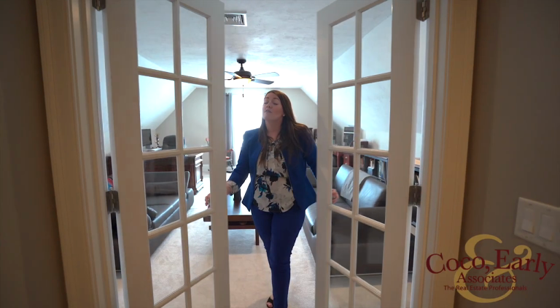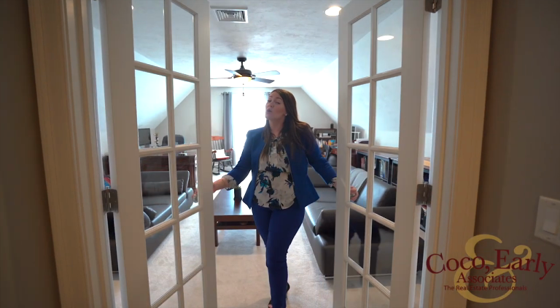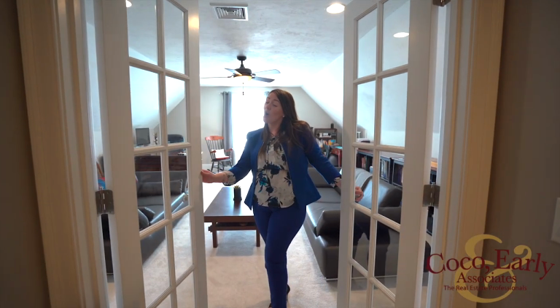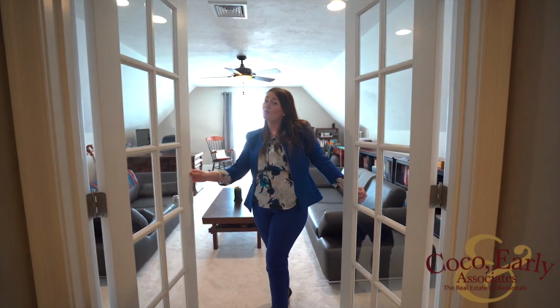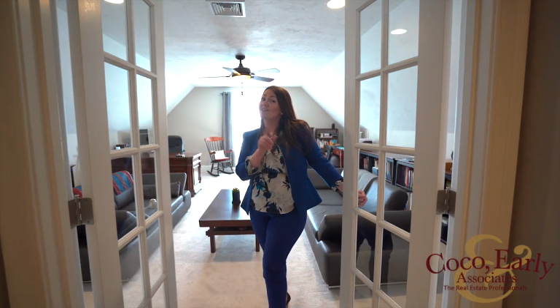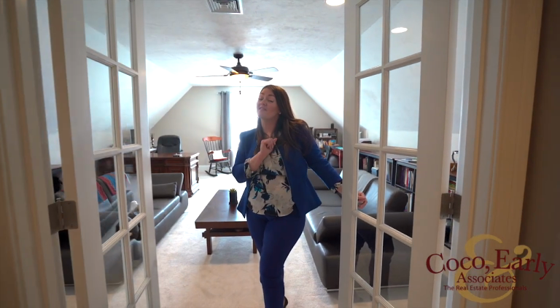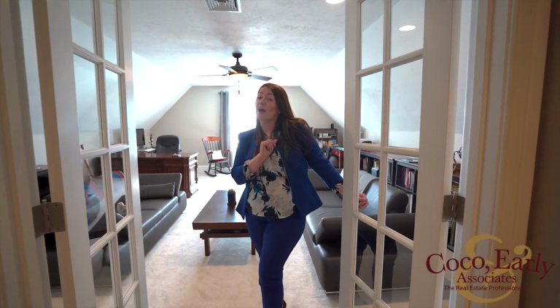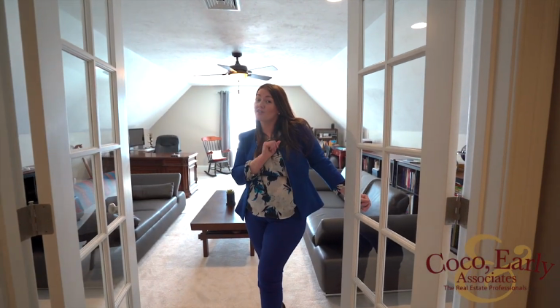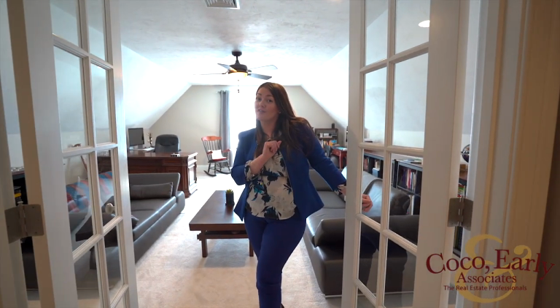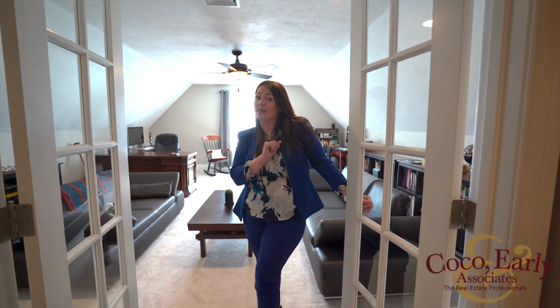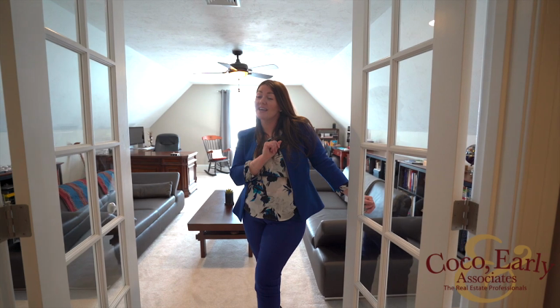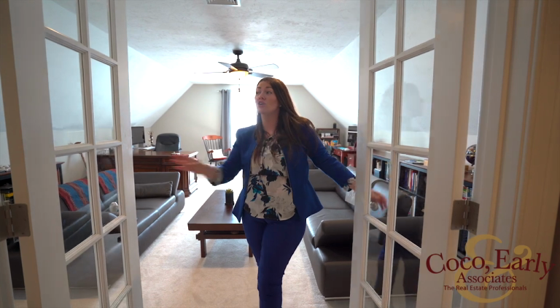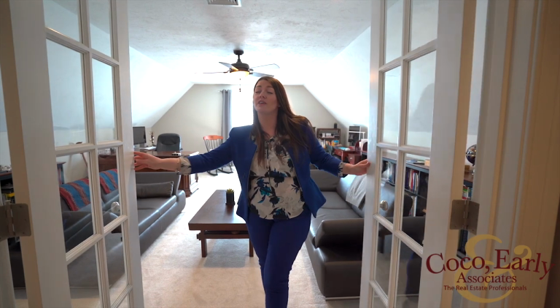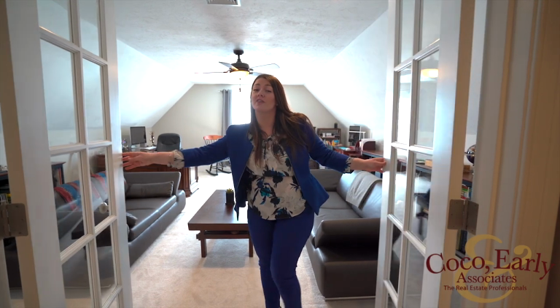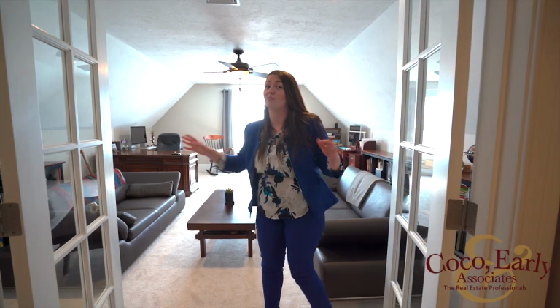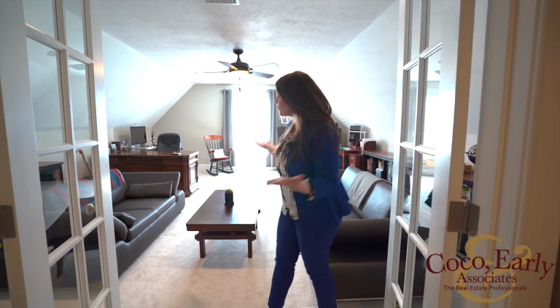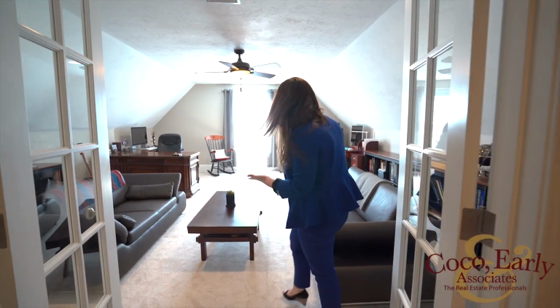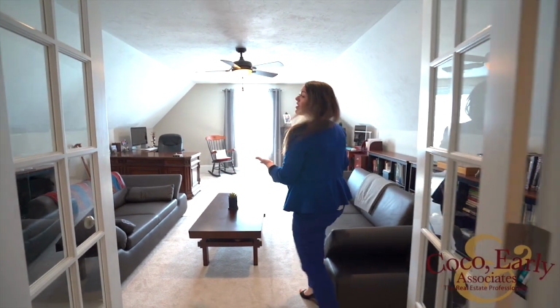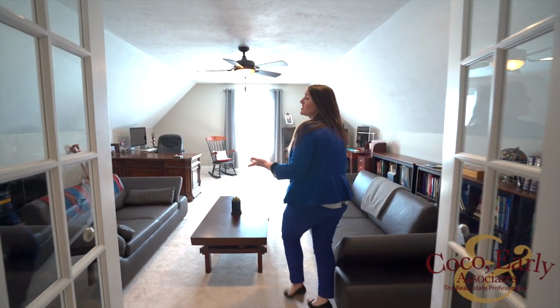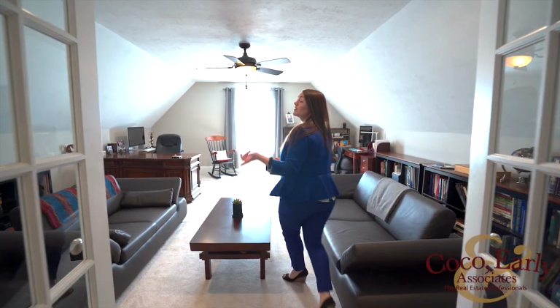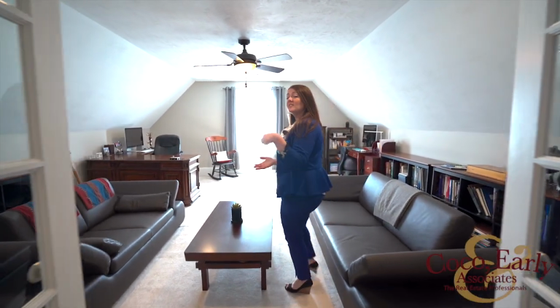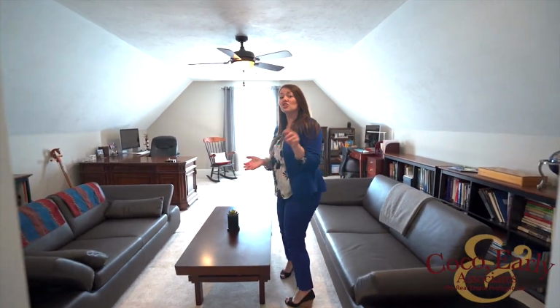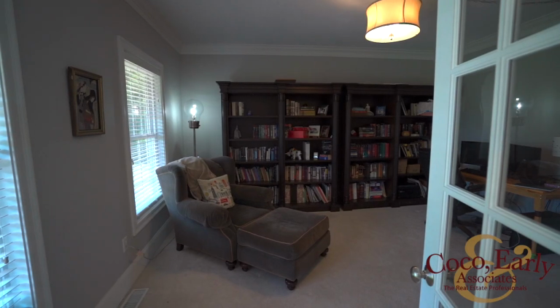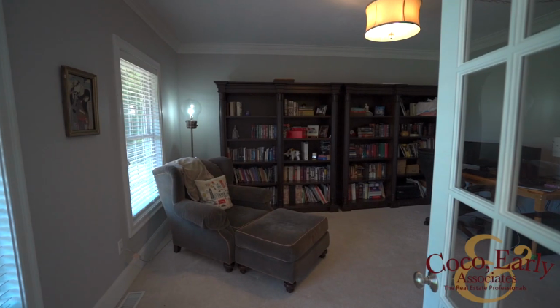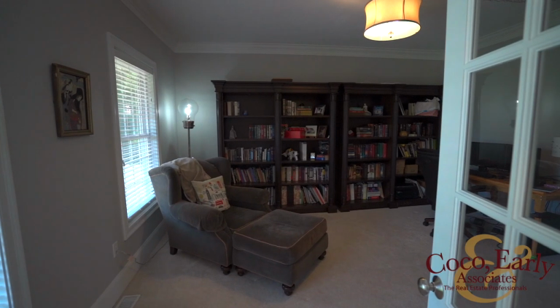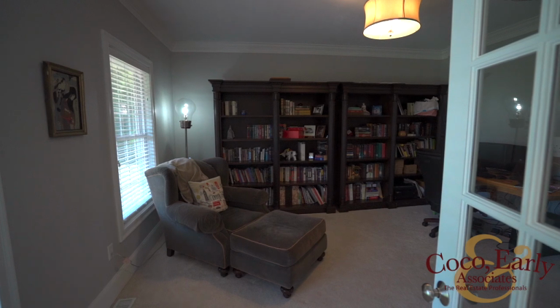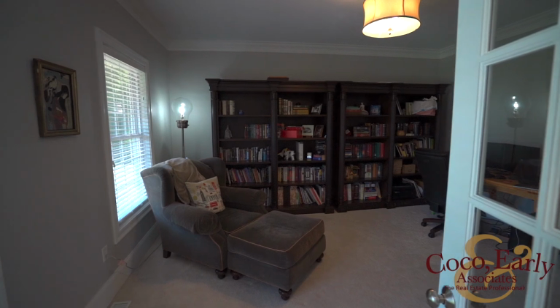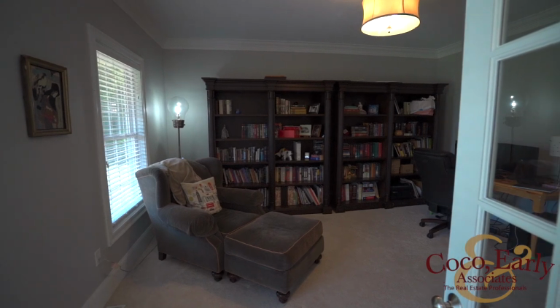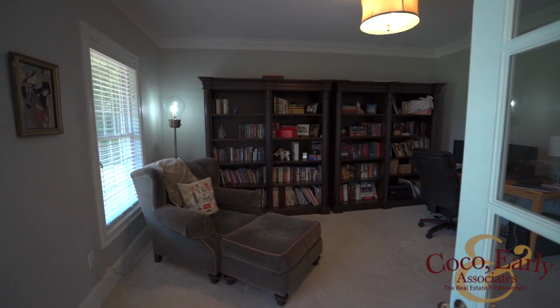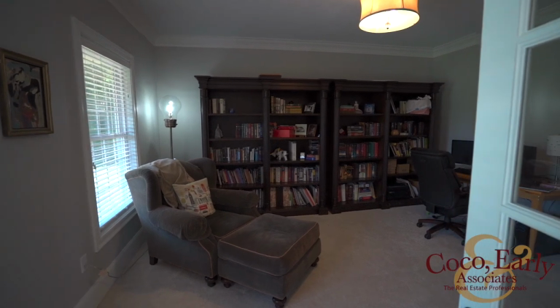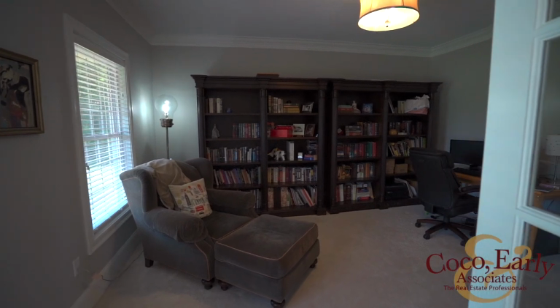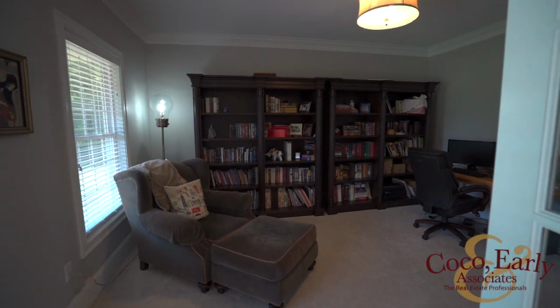If you work from home, this is a fabulous office space, and not only is there this beautiful private office, there's an additional study room downstairs providing another work from home environment.